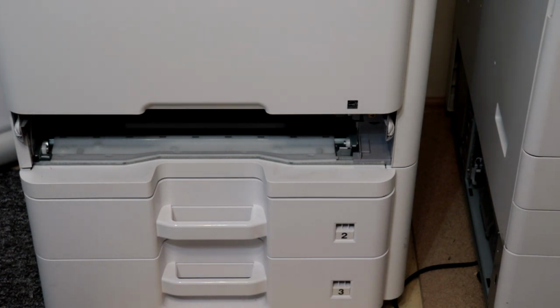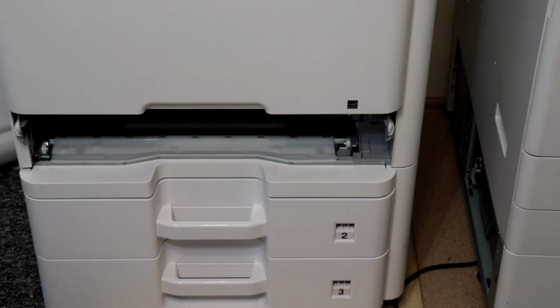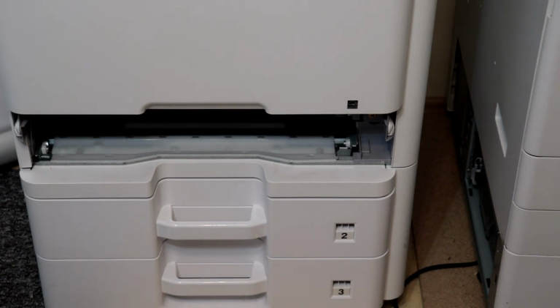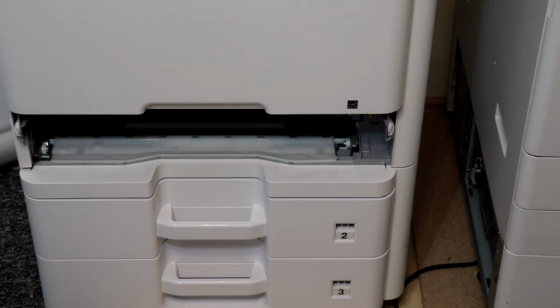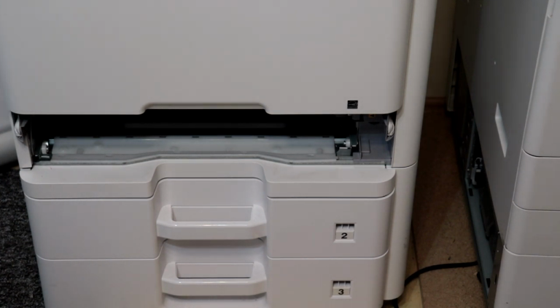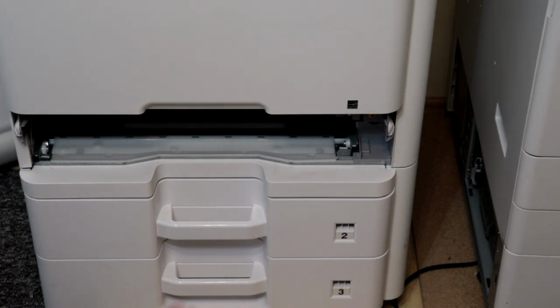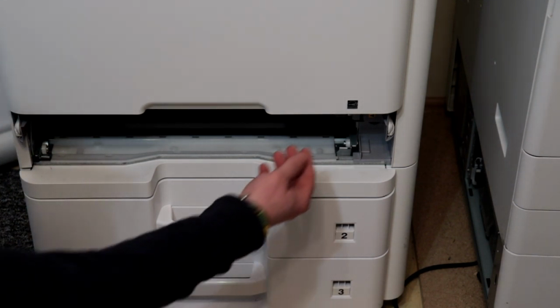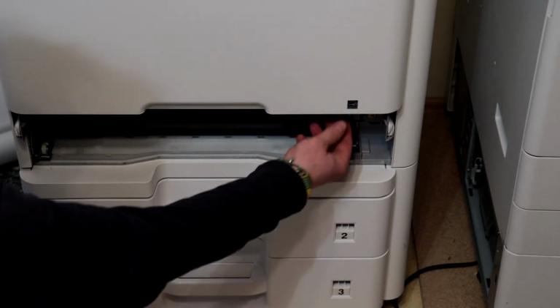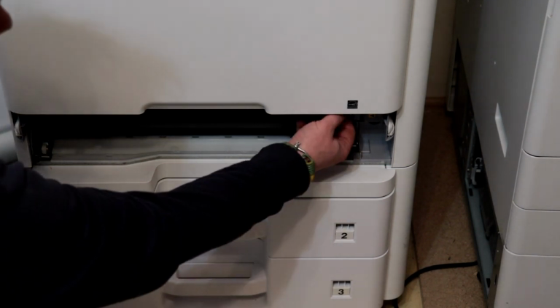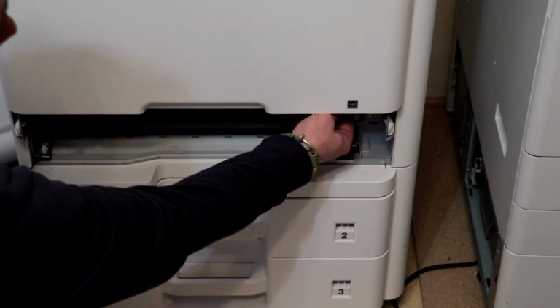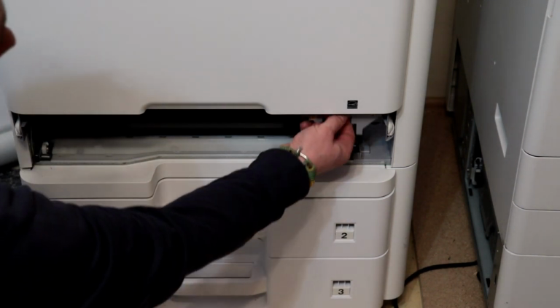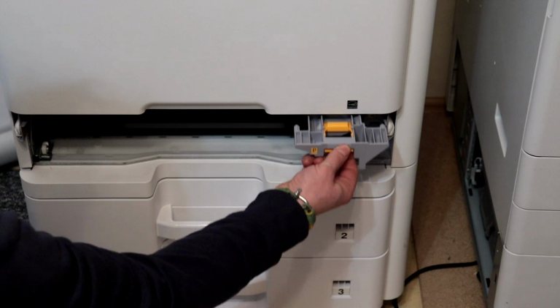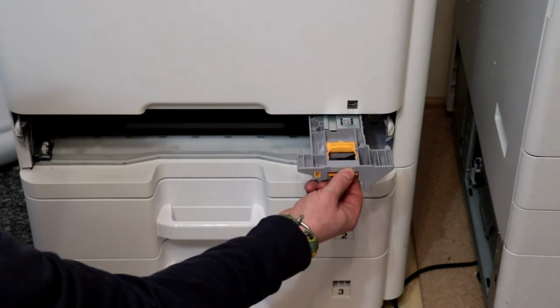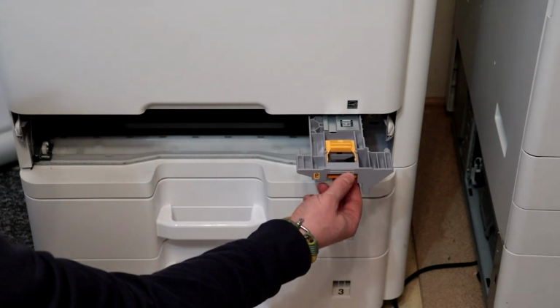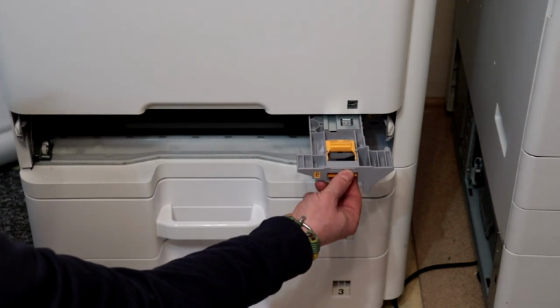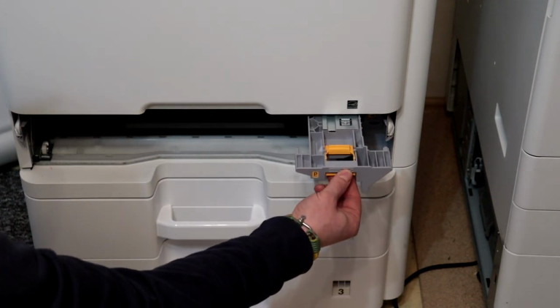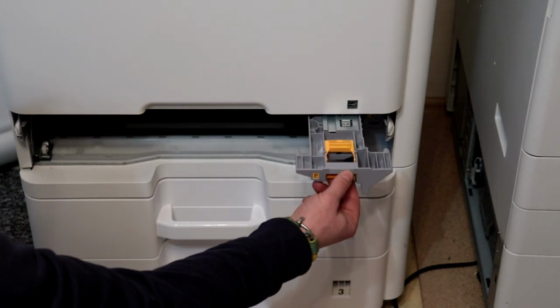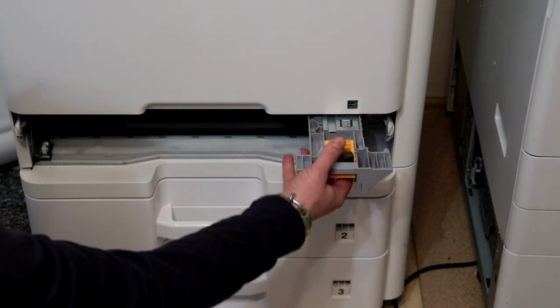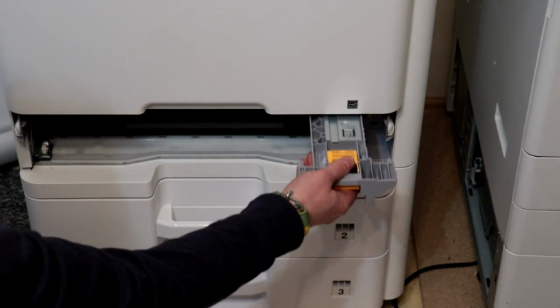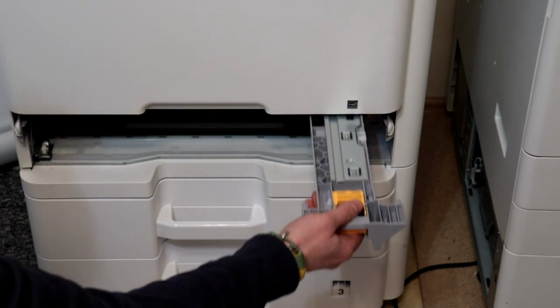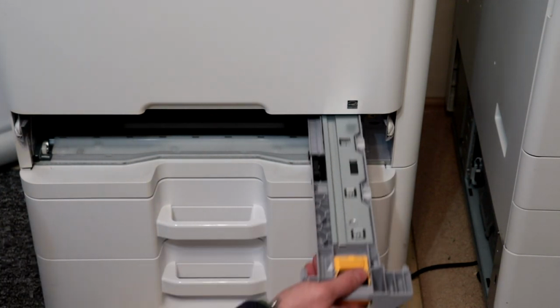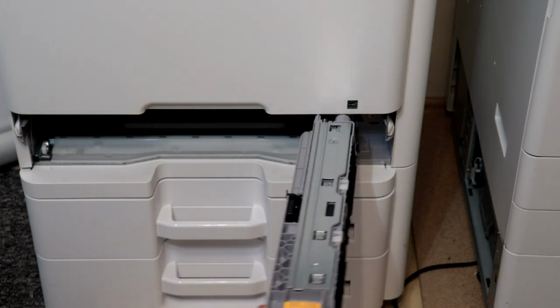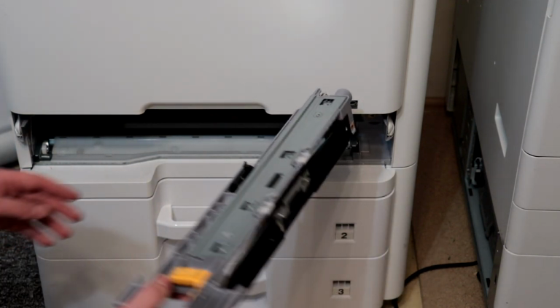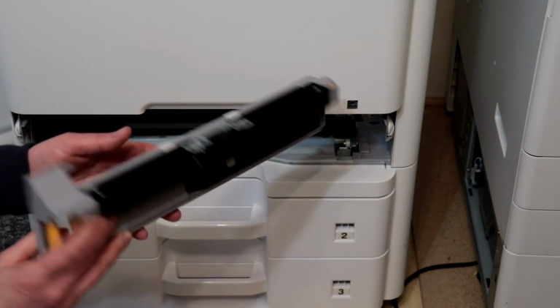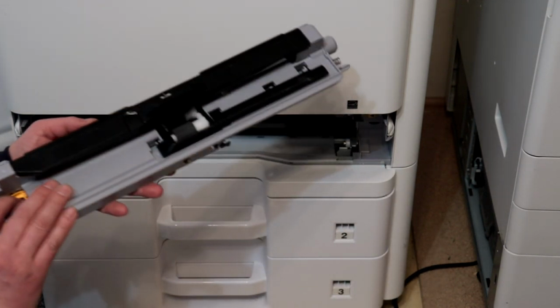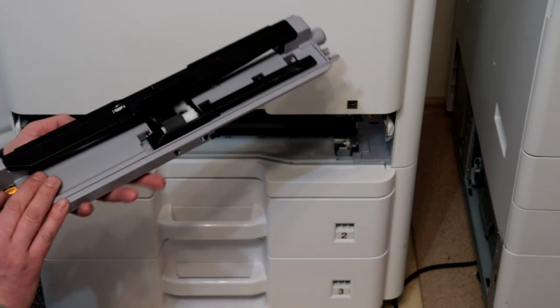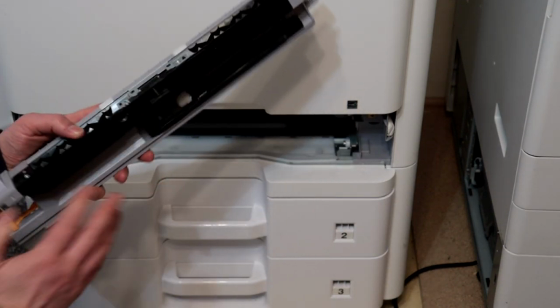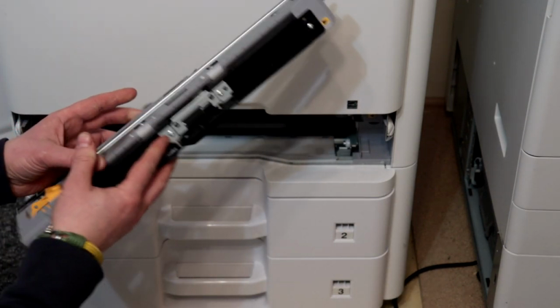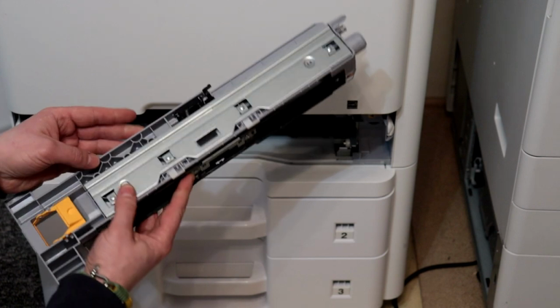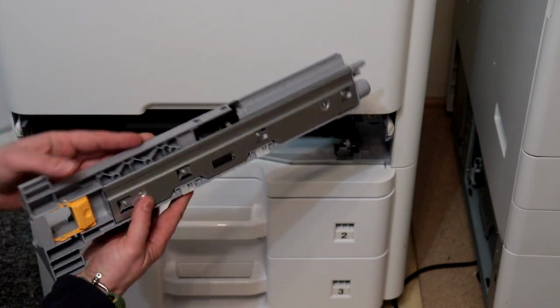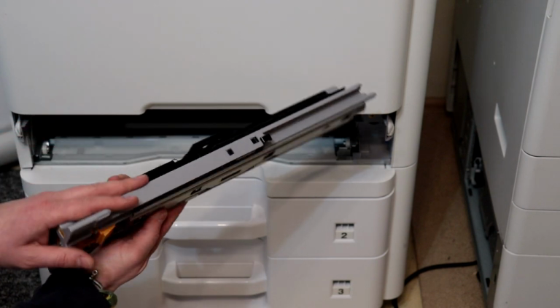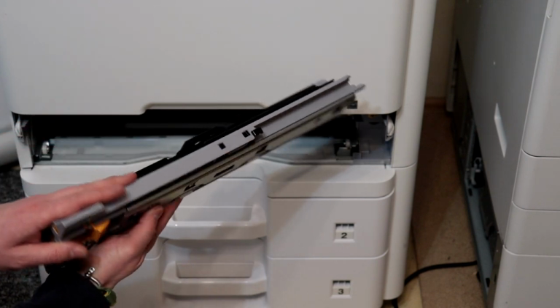Push down the yellow tab and remove the paper feed unit. As you can see inside the unit, there are three paper rollers.